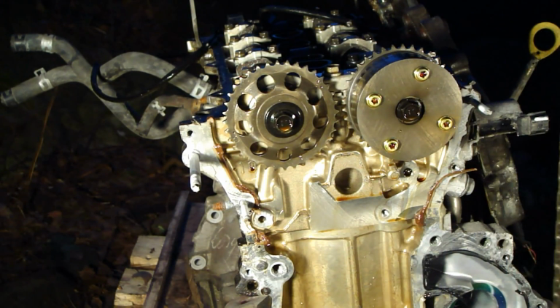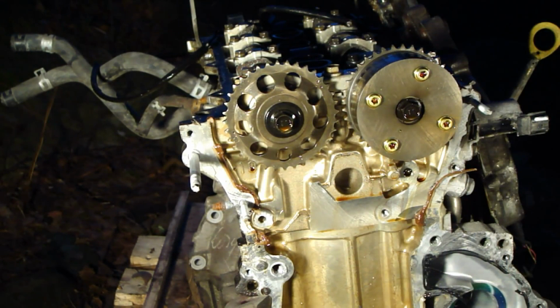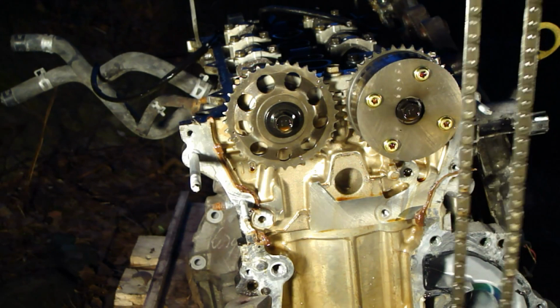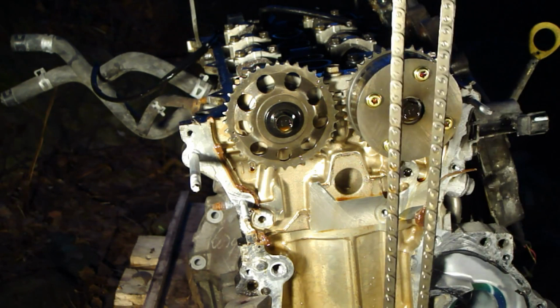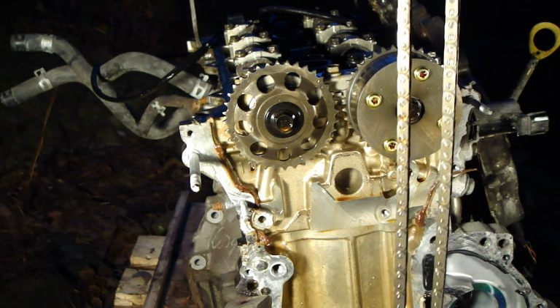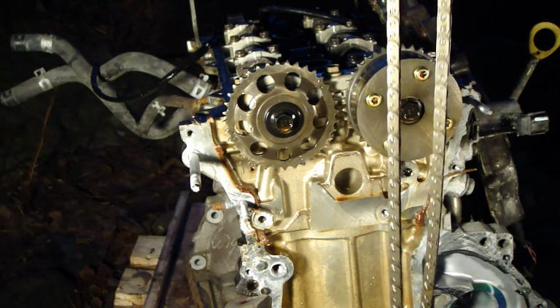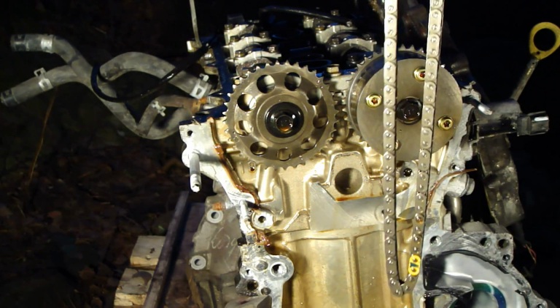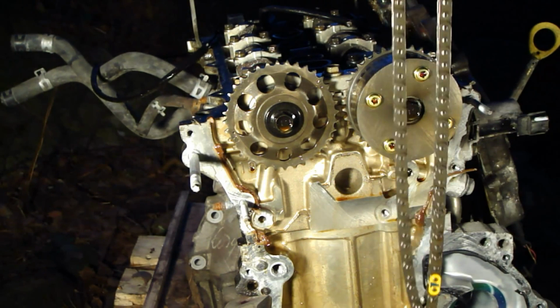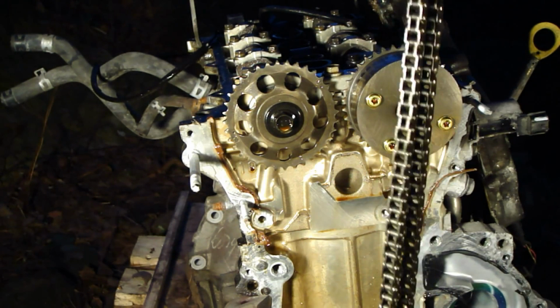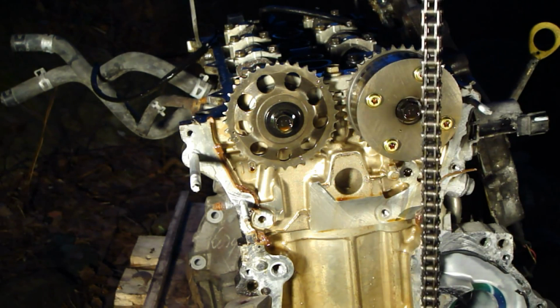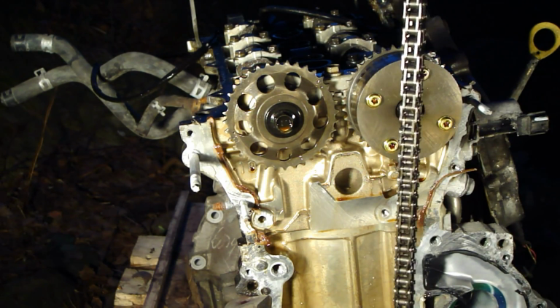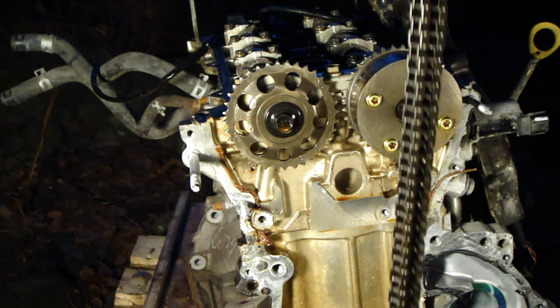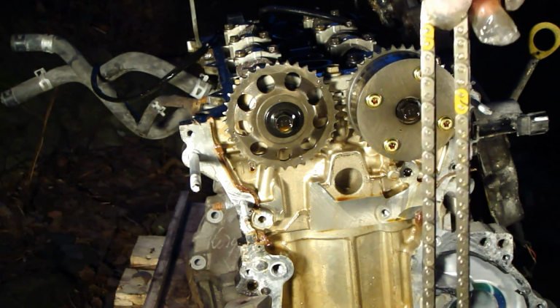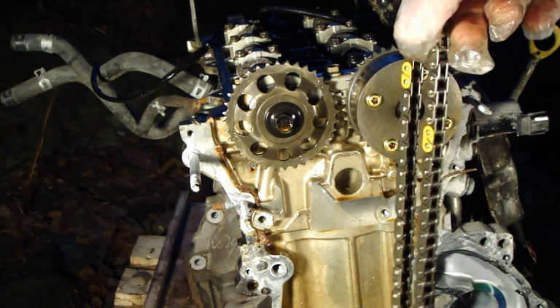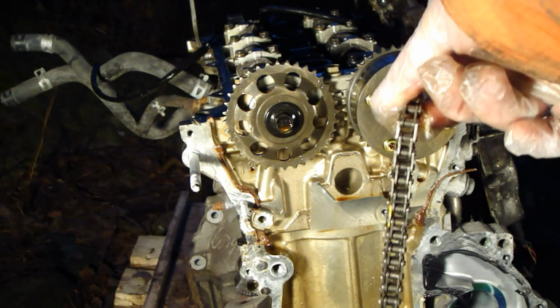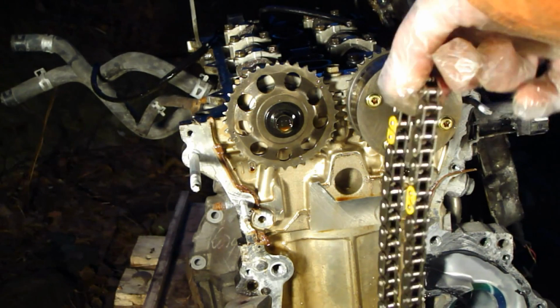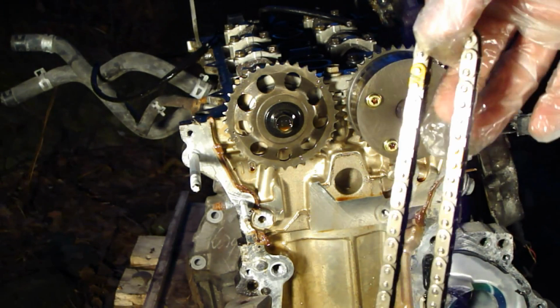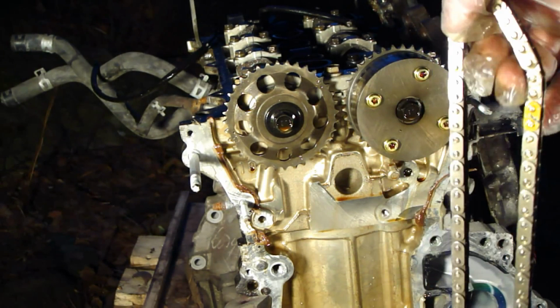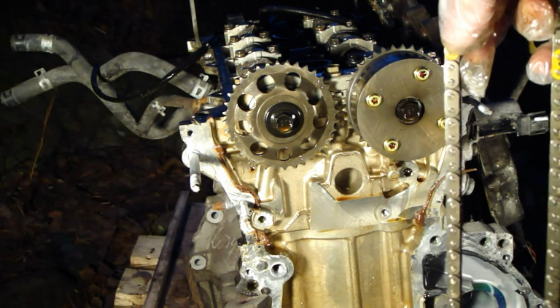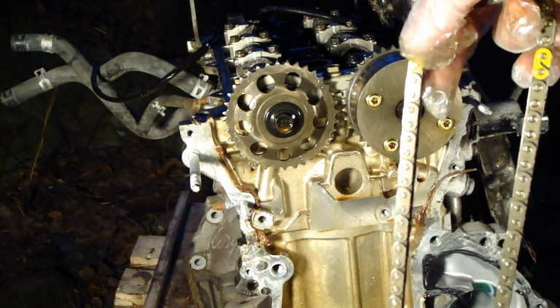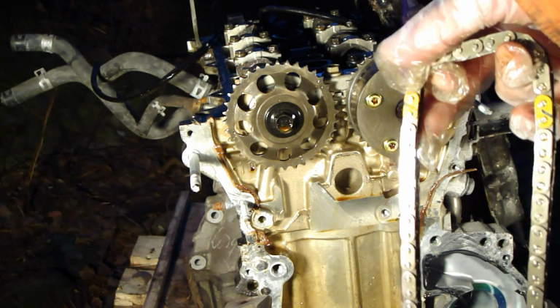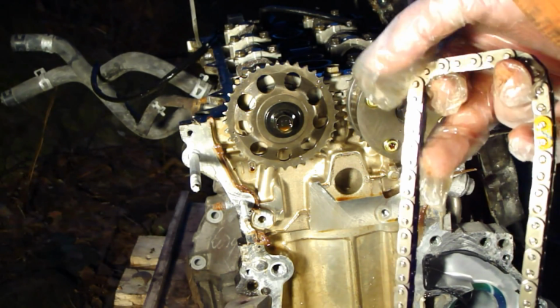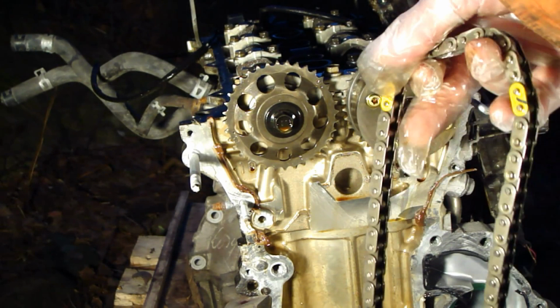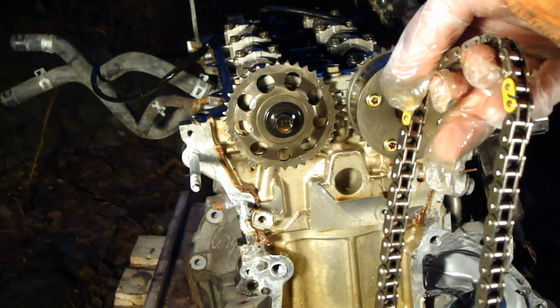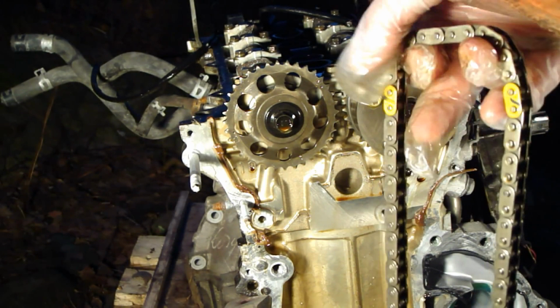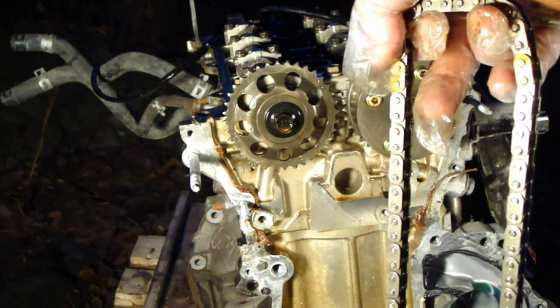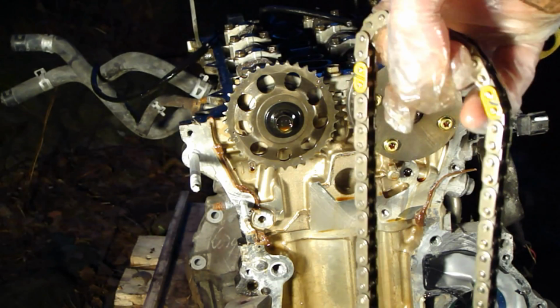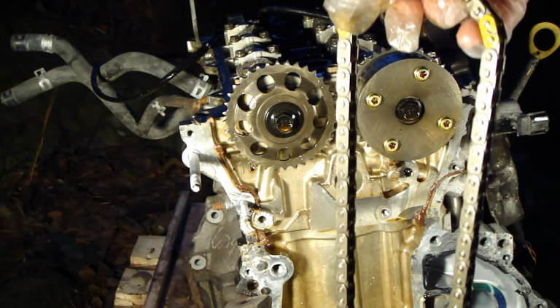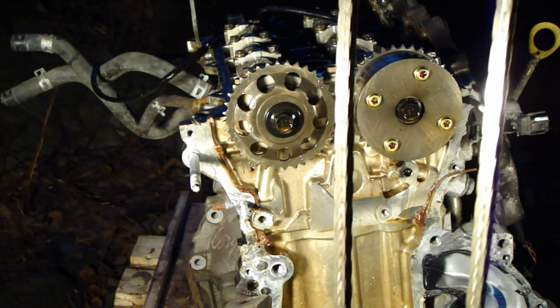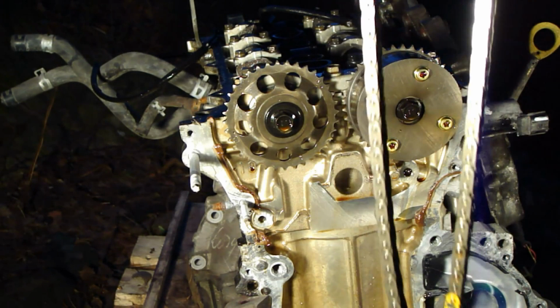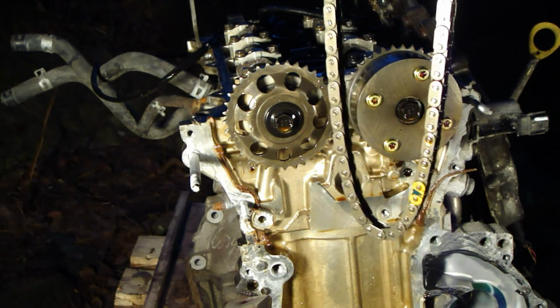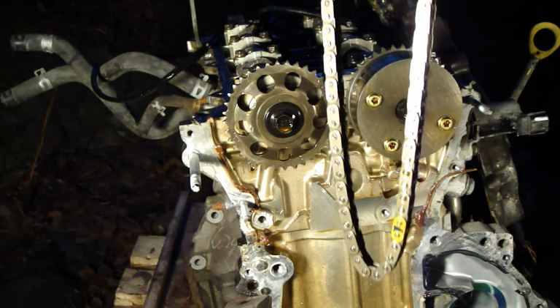Okay, and here is this chain. The chain is here and there are those yellow marks also. And here there is only one yellow mark.